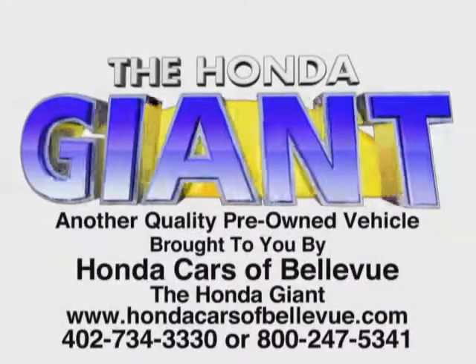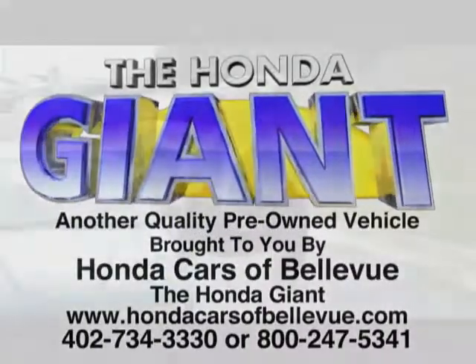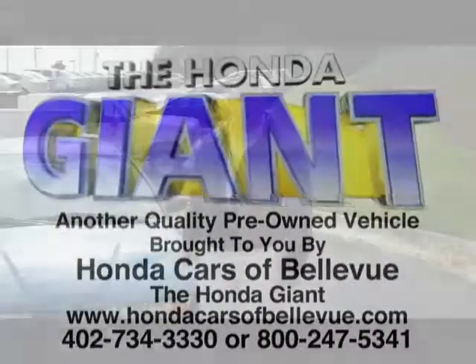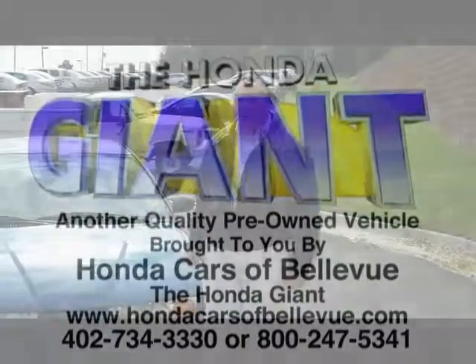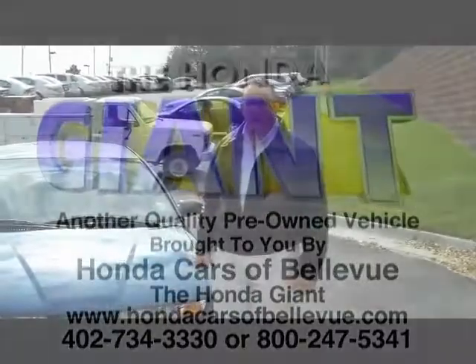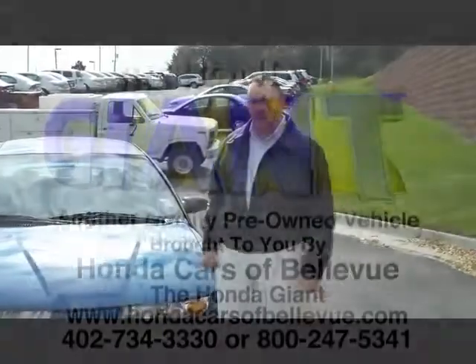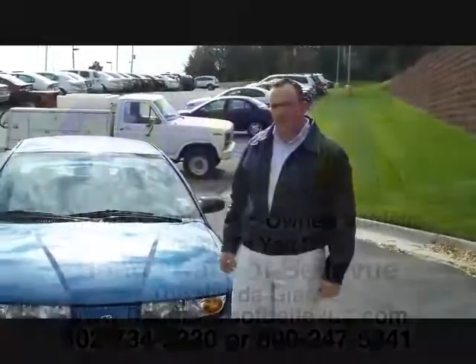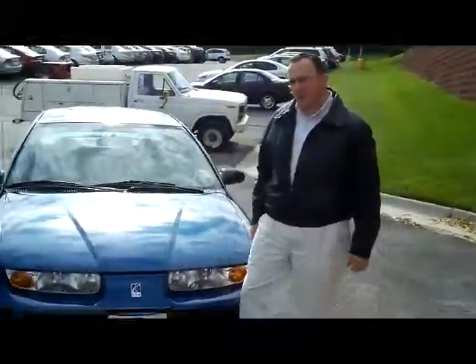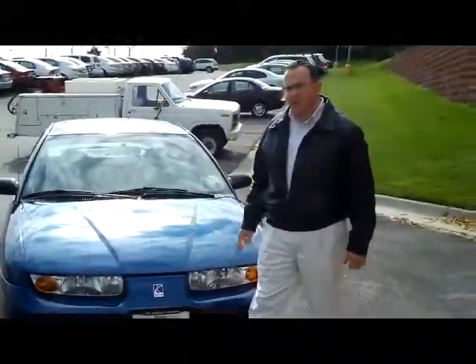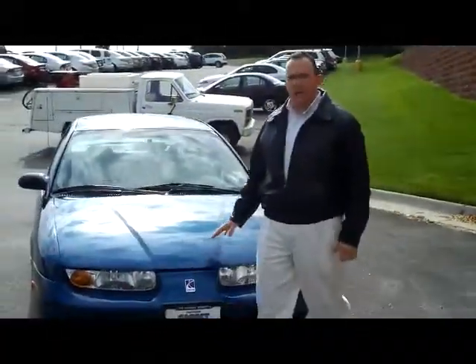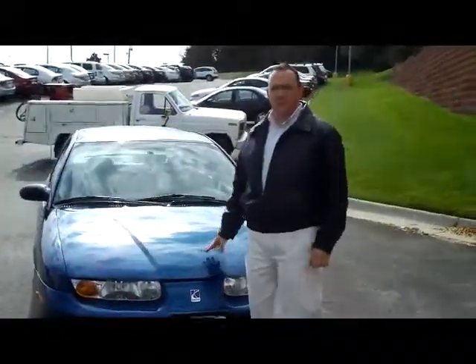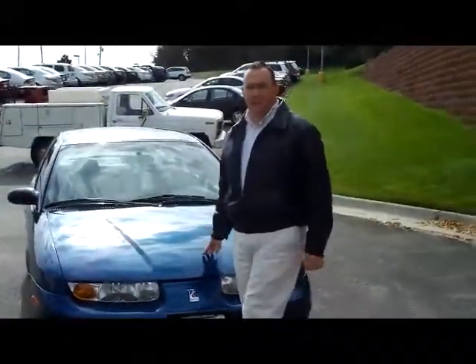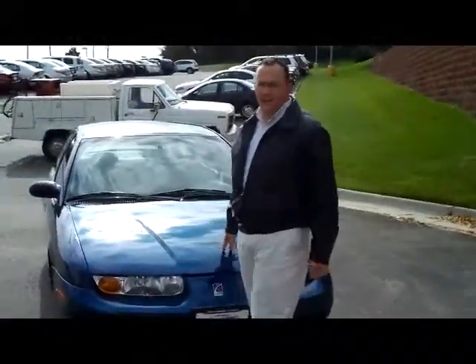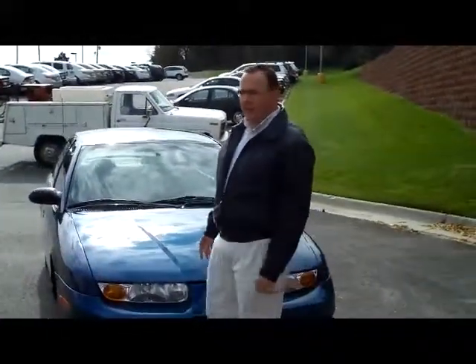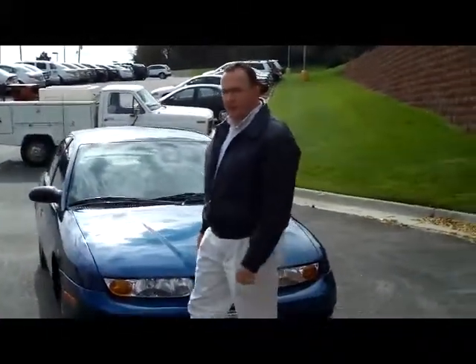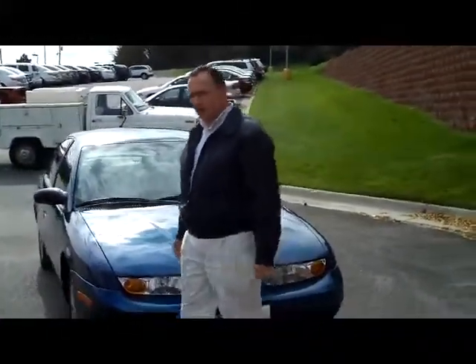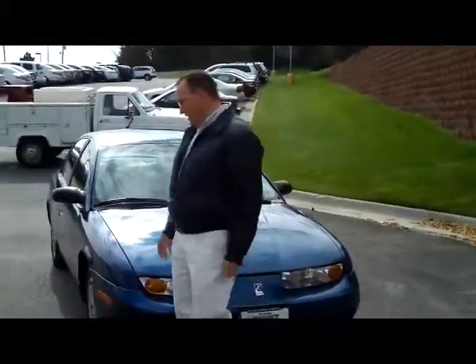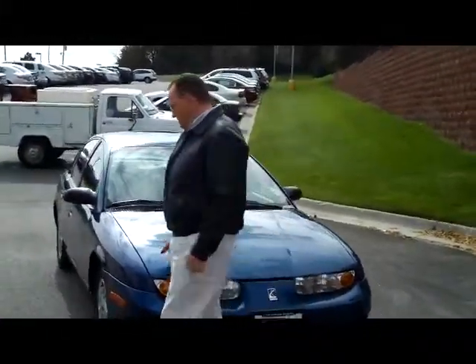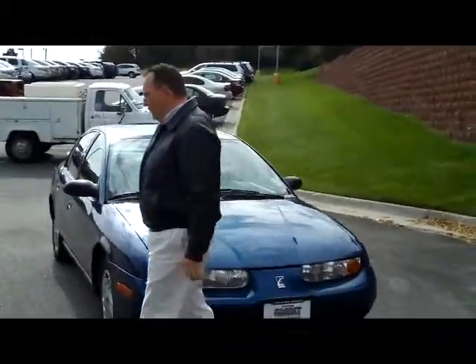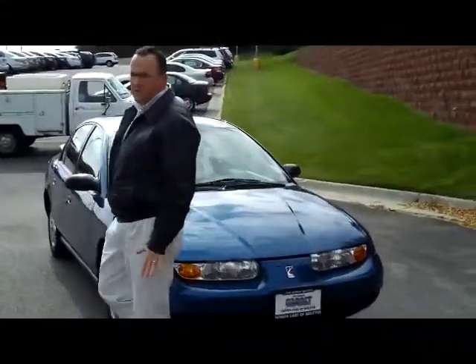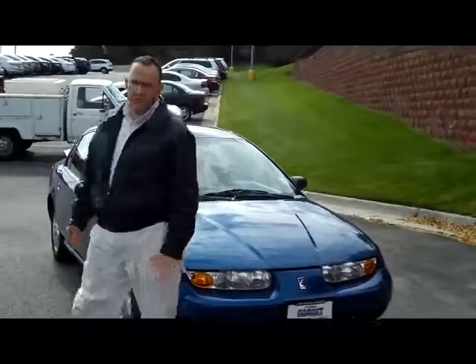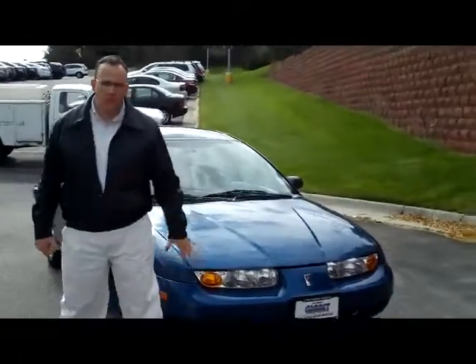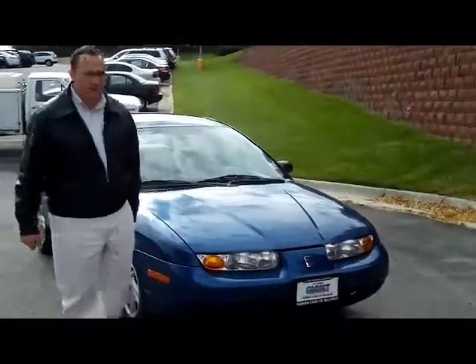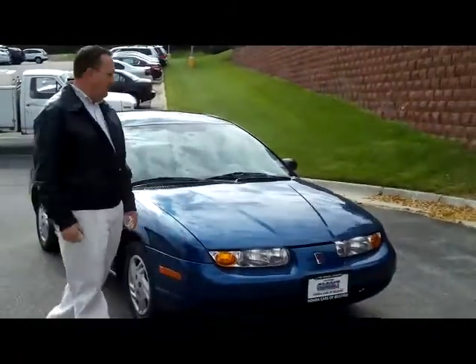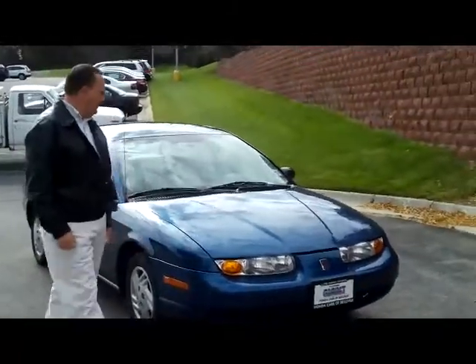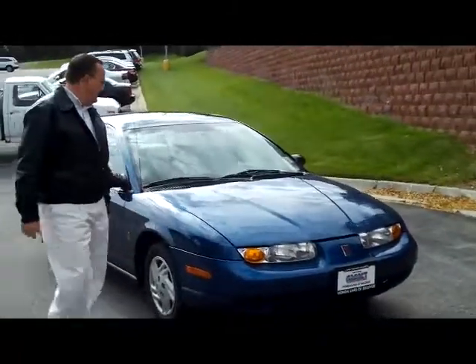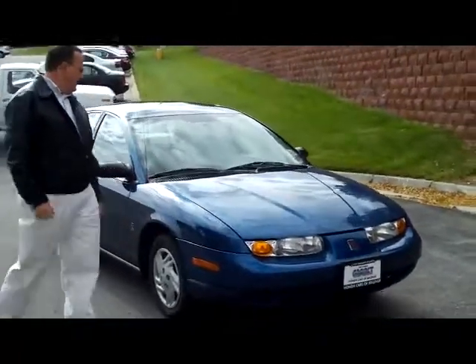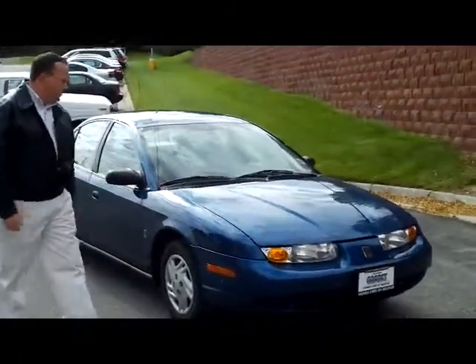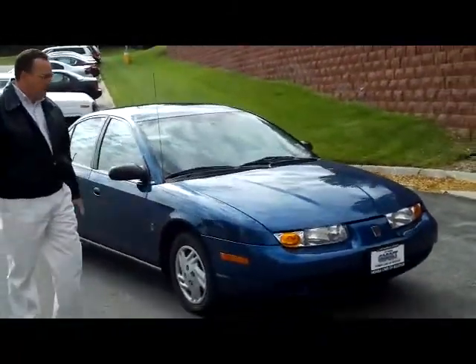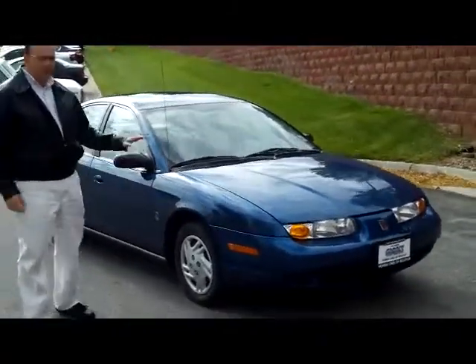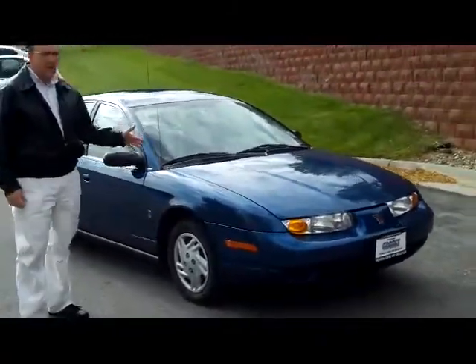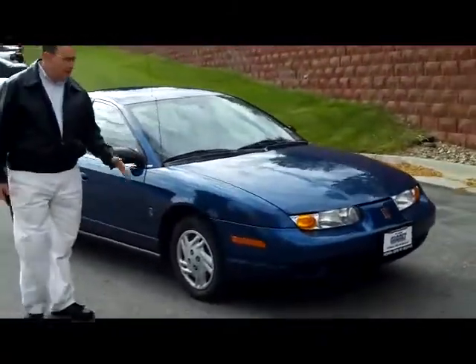Kelly here for the Honda Giant, here to show you this 2001 Saturn SL. It's a four-cylinder front-wheel drive that's going to get you great fuel economy.